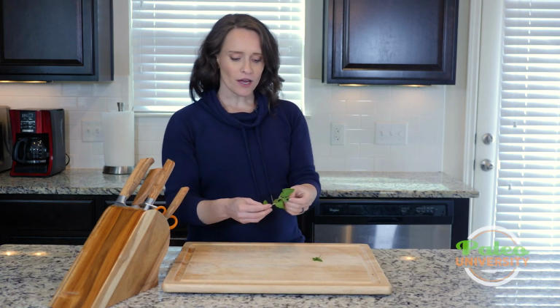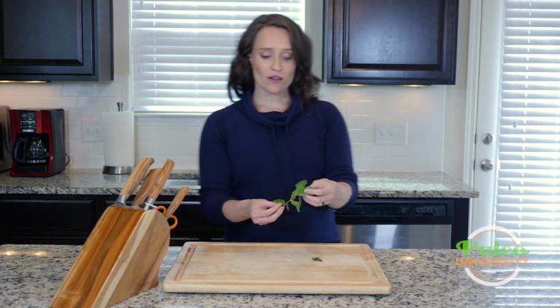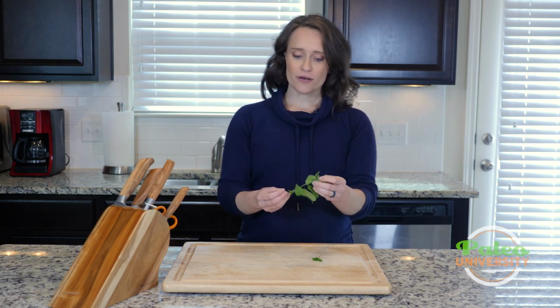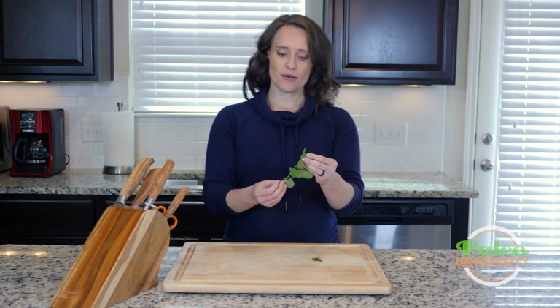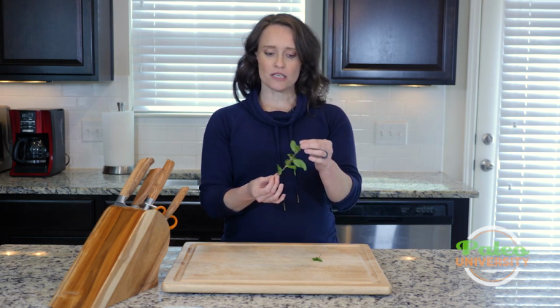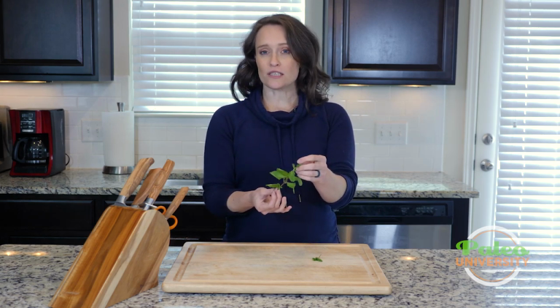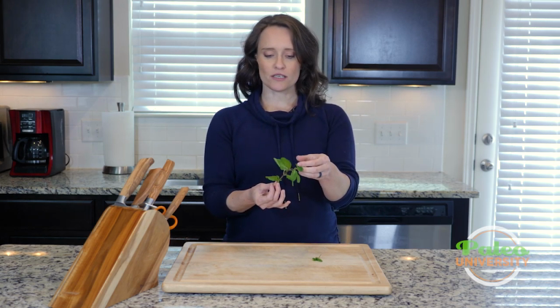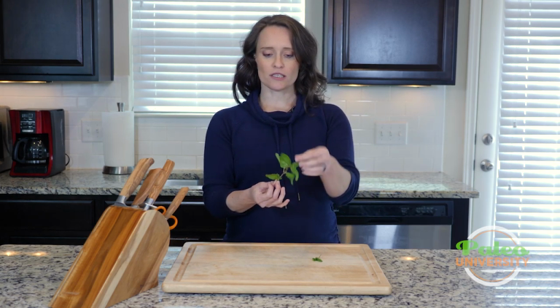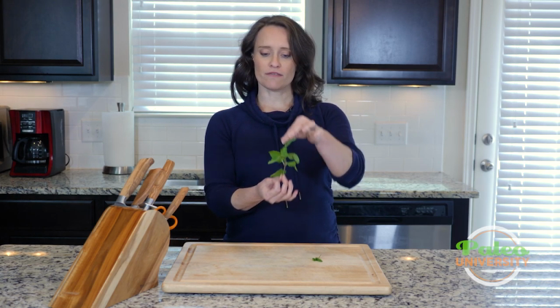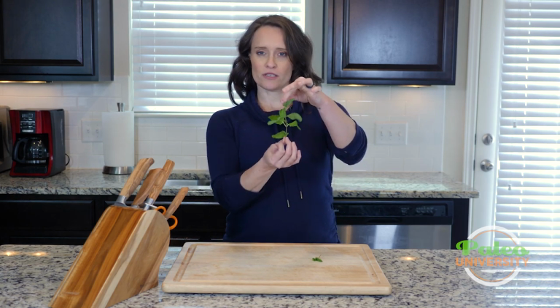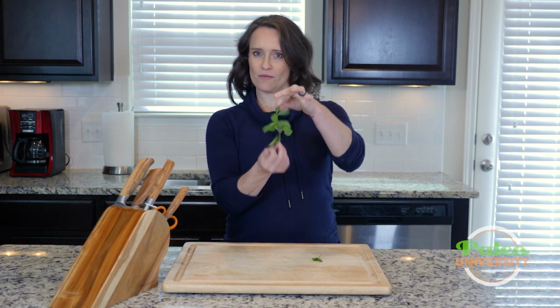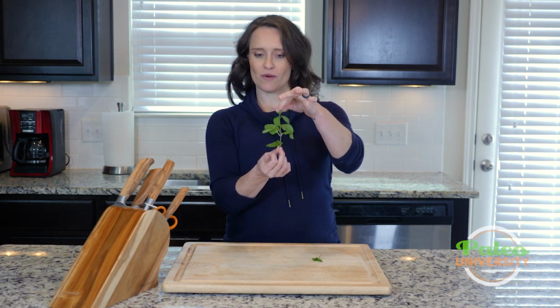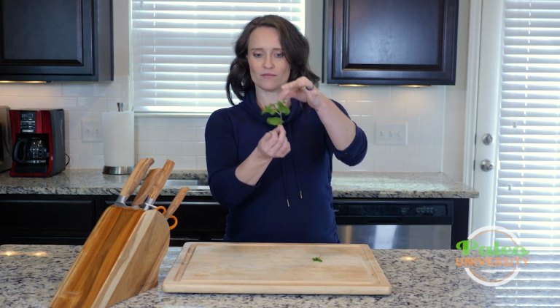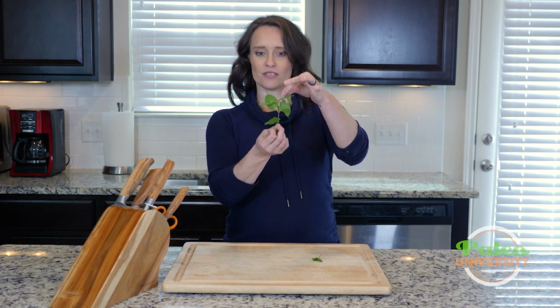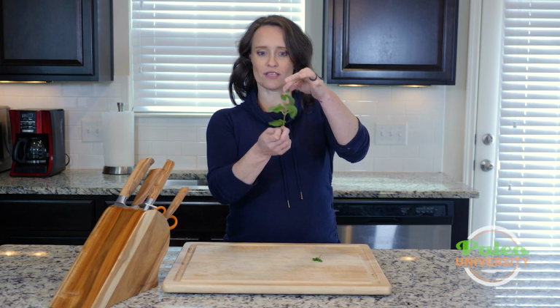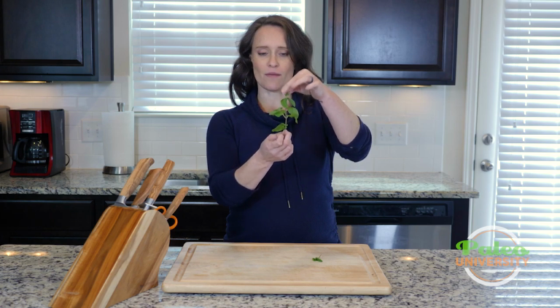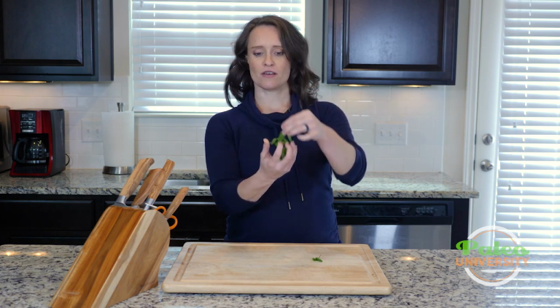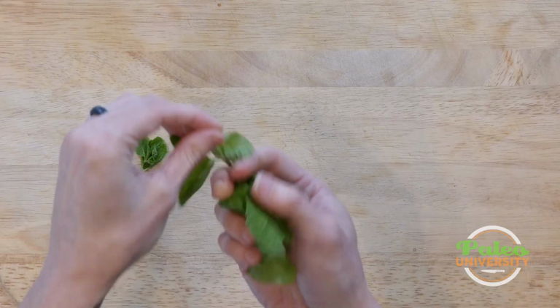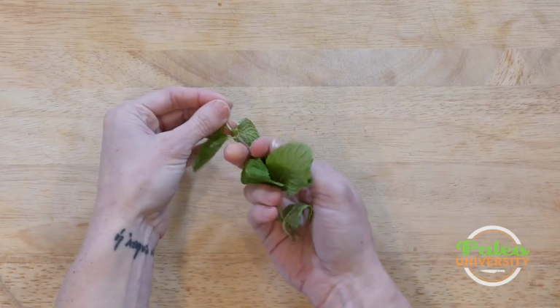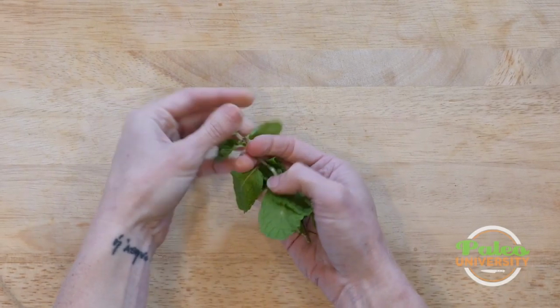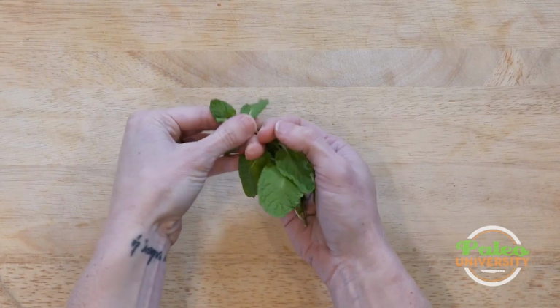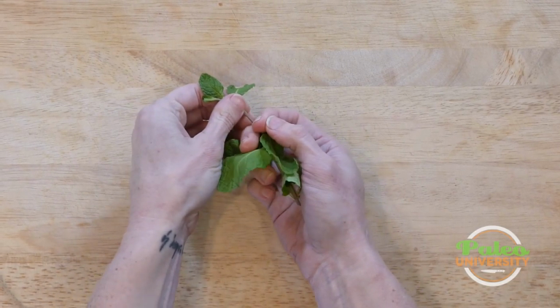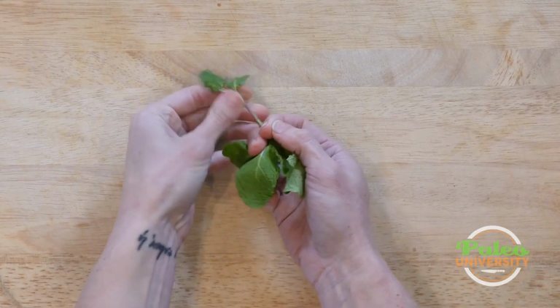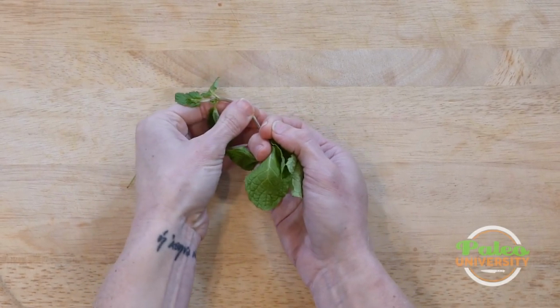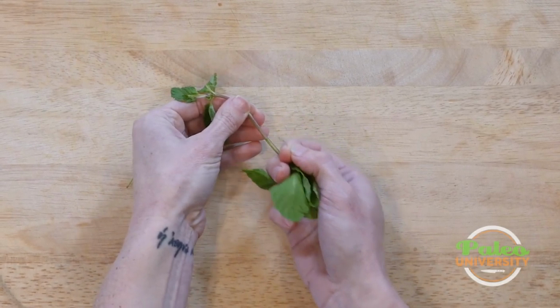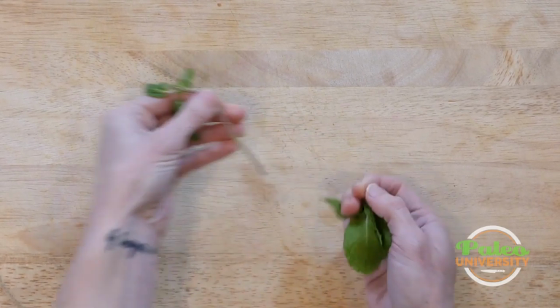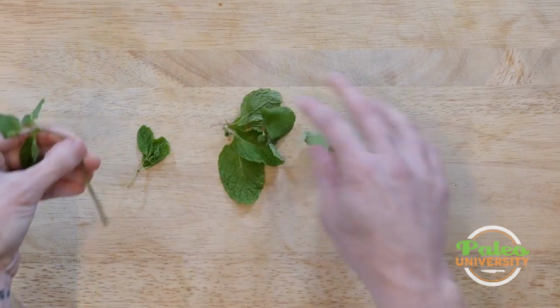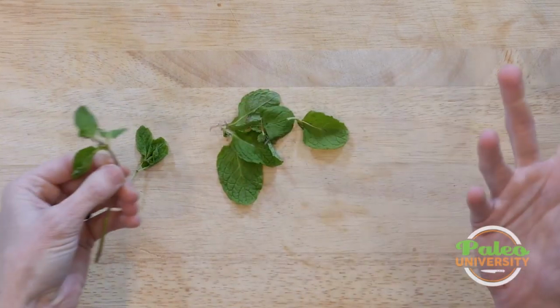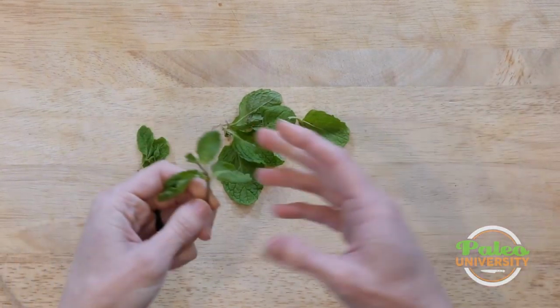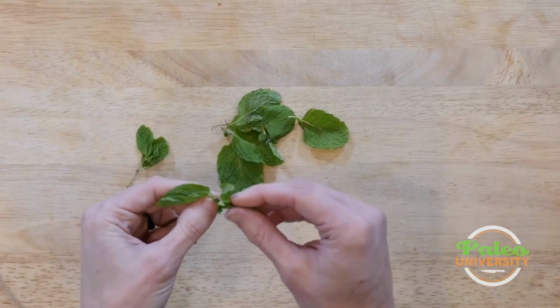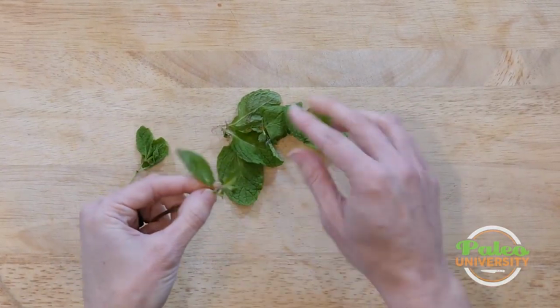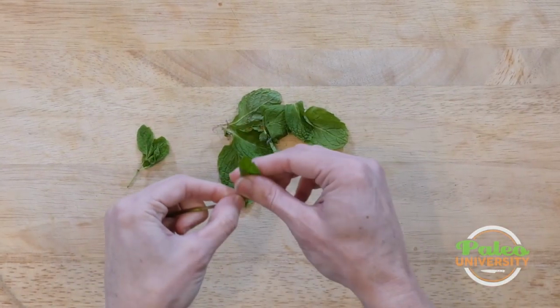Like with all of our herbs, the best and easiest way to deal with it is to identify where's the top and where's the bottom. You can sort of see how the leaves flop down. I'm gonna take my fingers along the stem and just run it down.